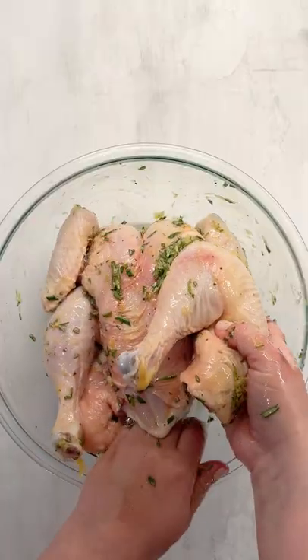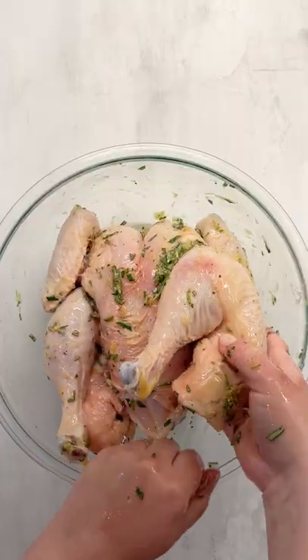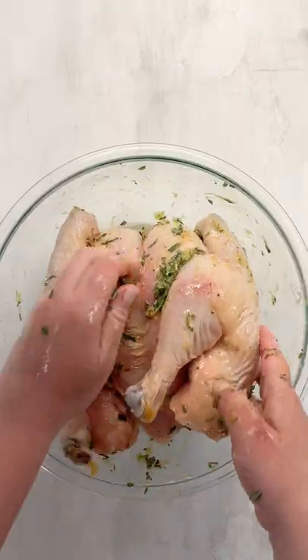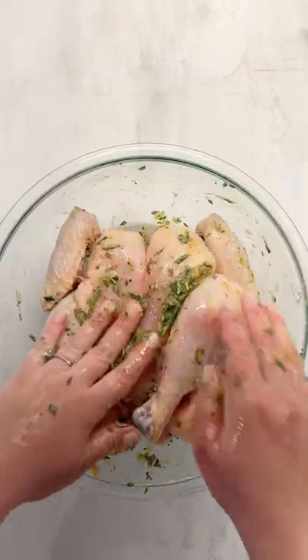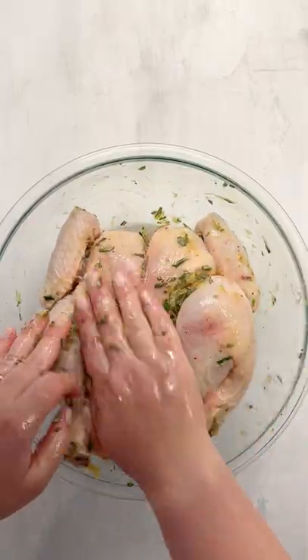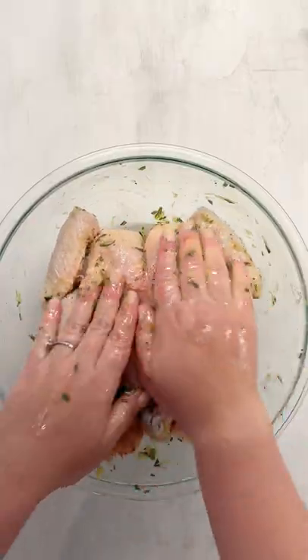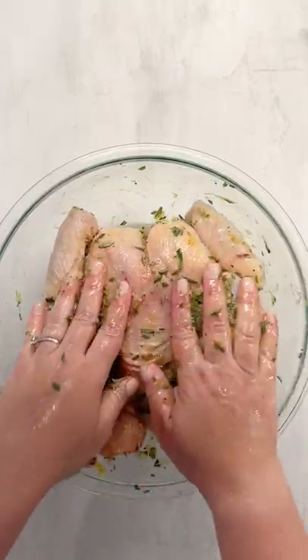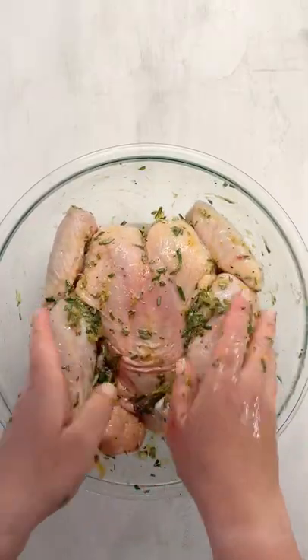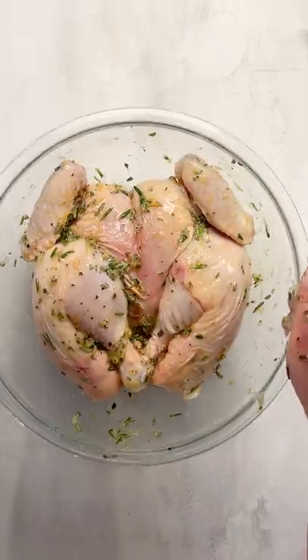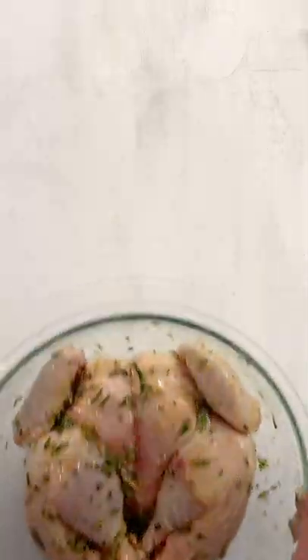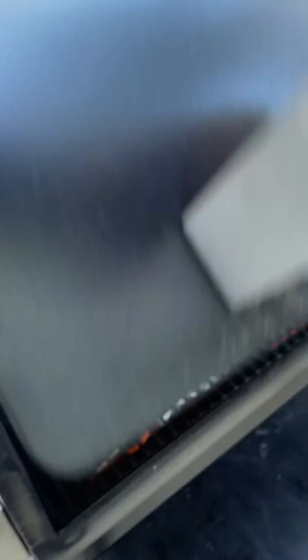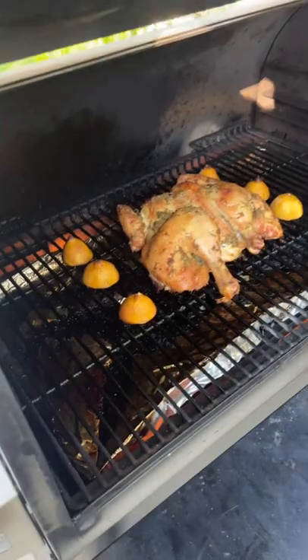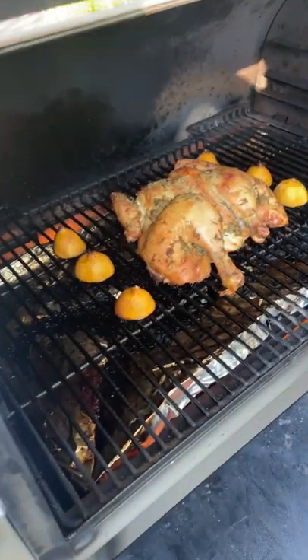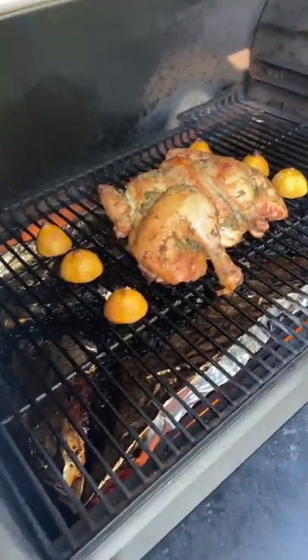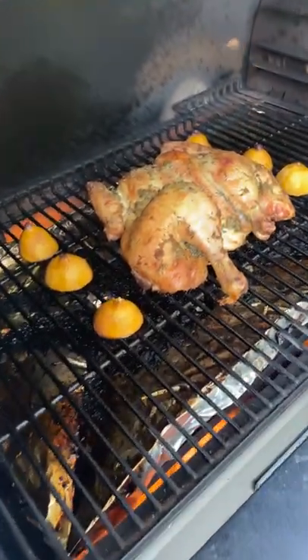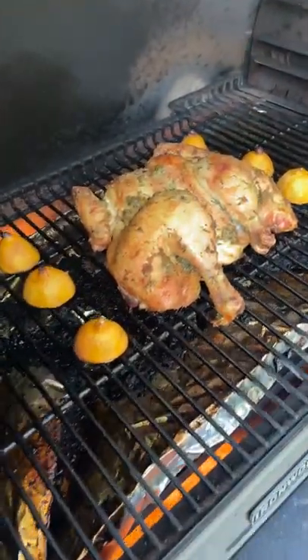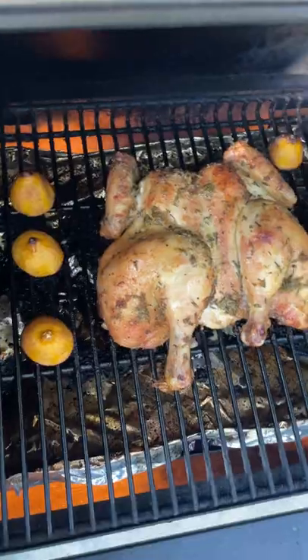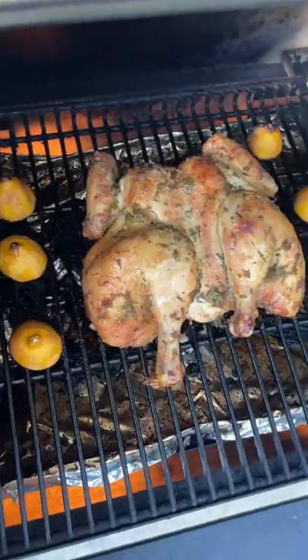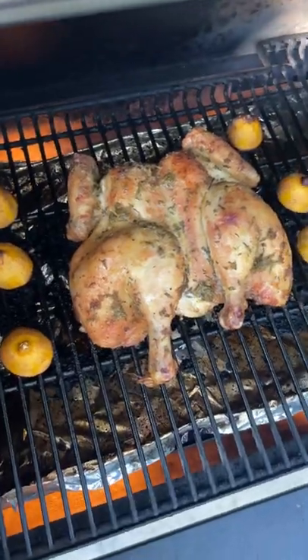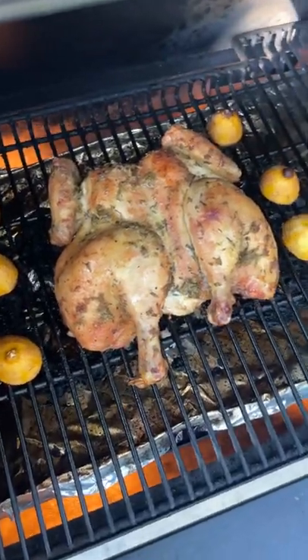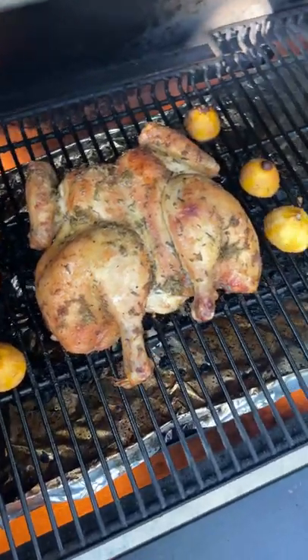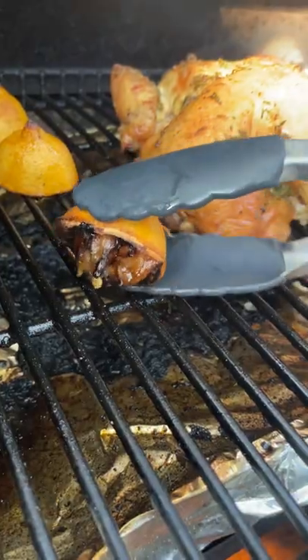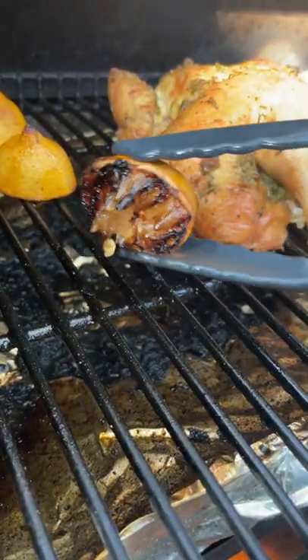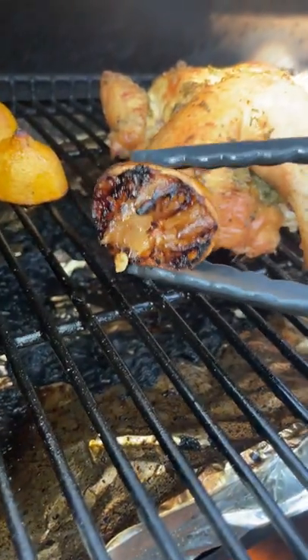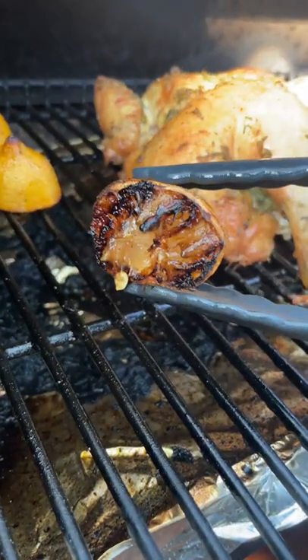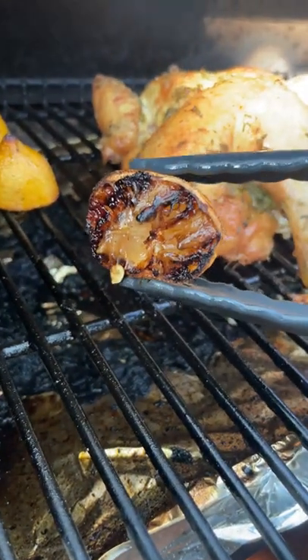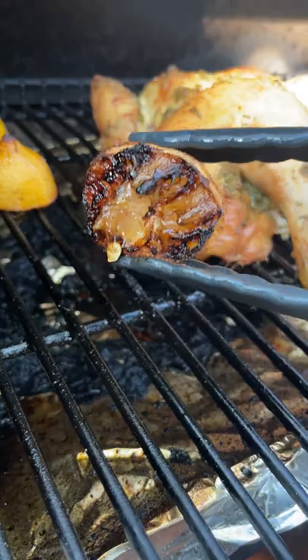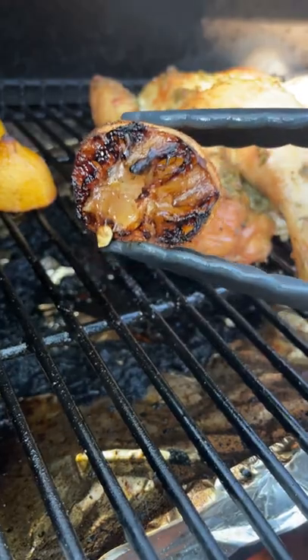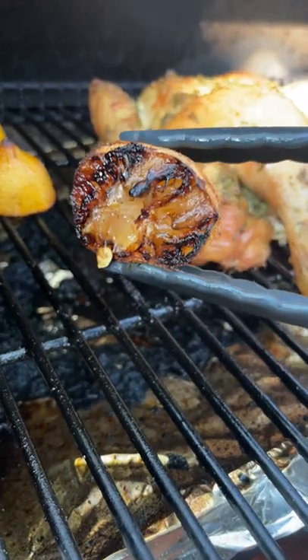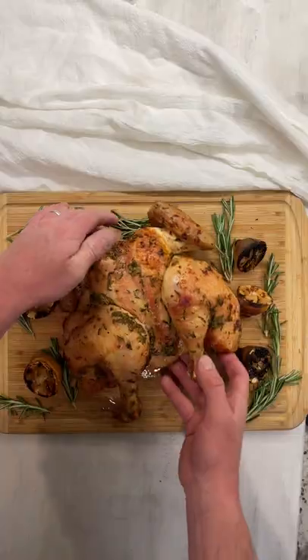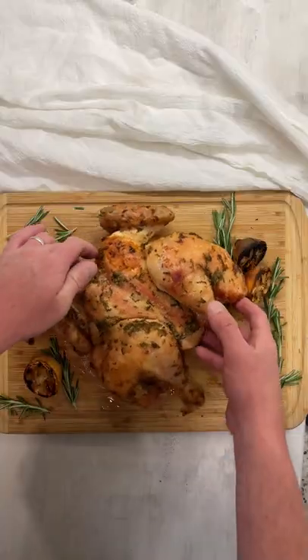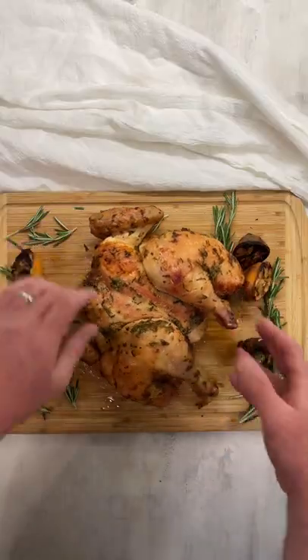Smother the chicken in the marinade, grill it on your grill, and it gets just so golden and amazing. I always grill my lemons too — they get really yummy.